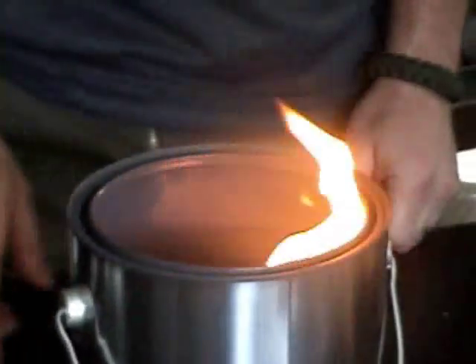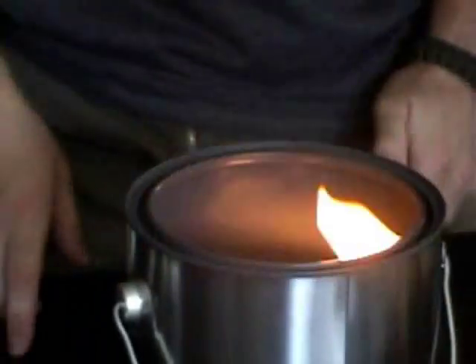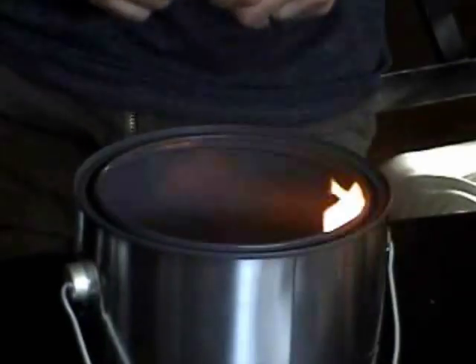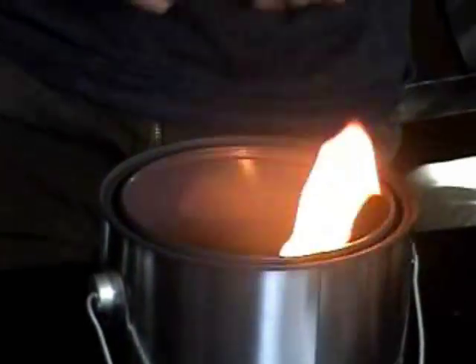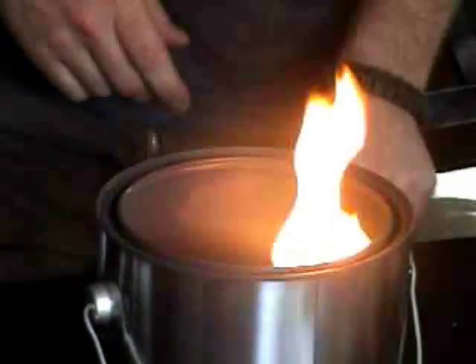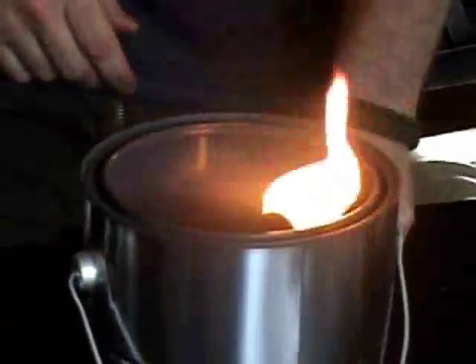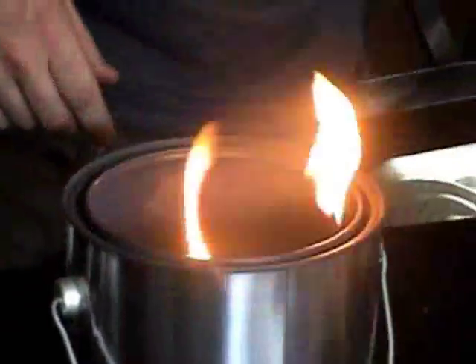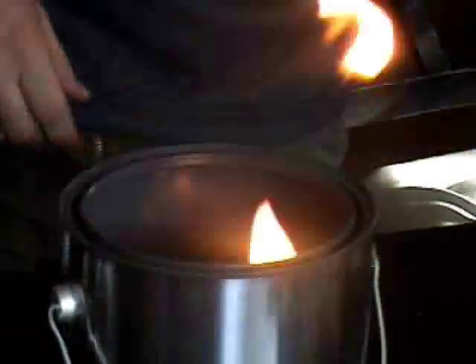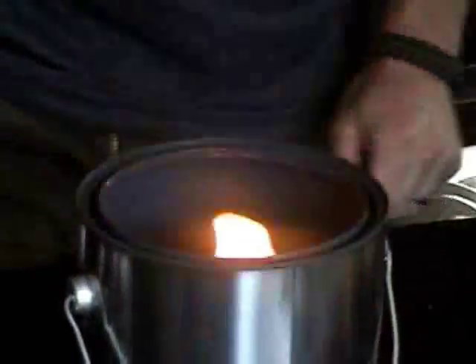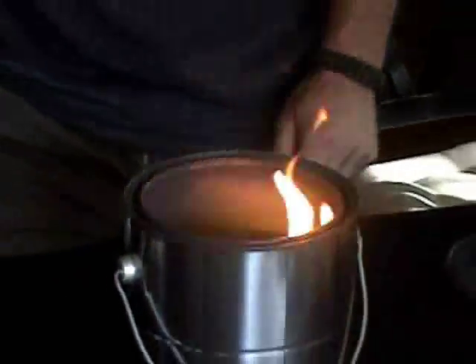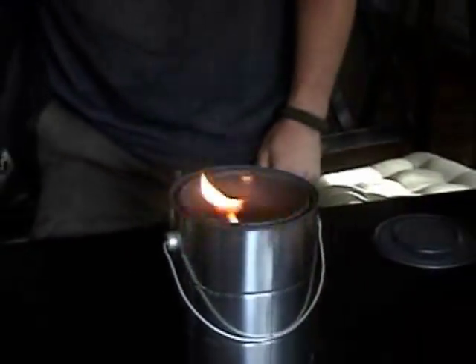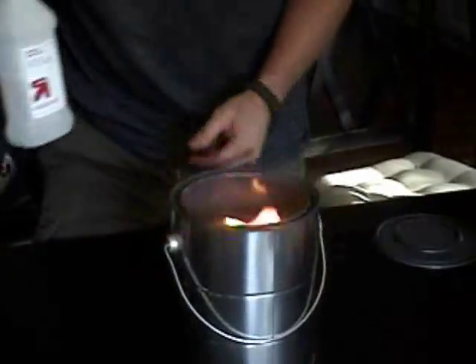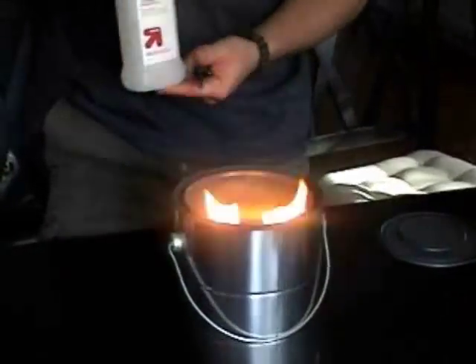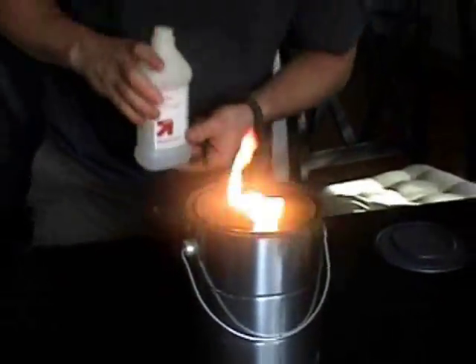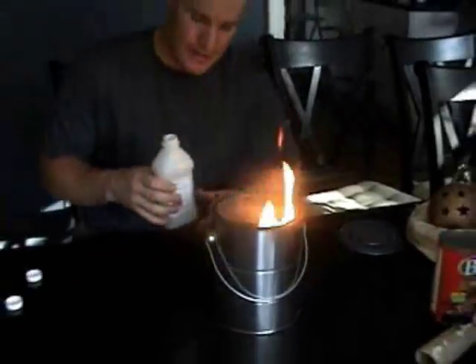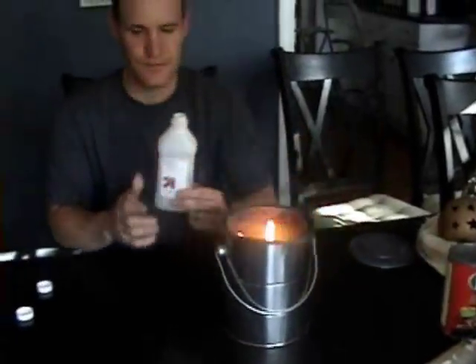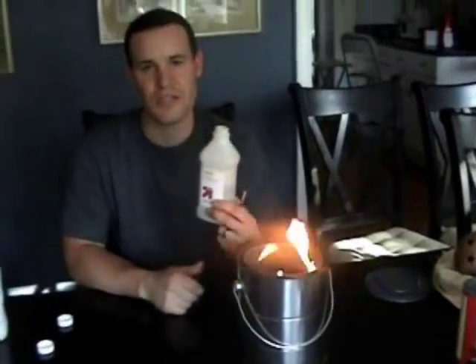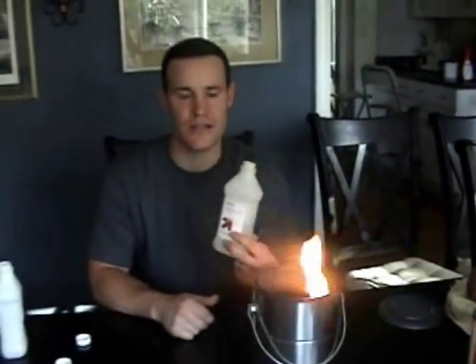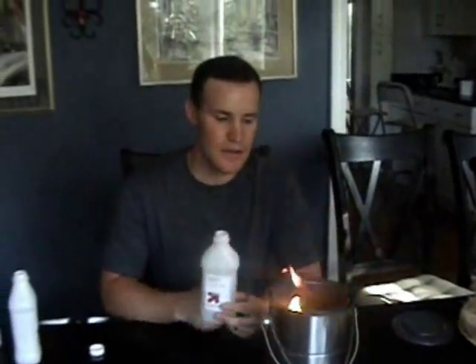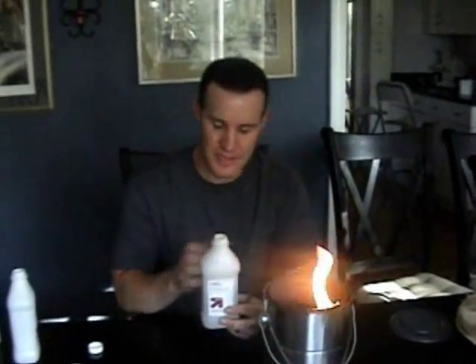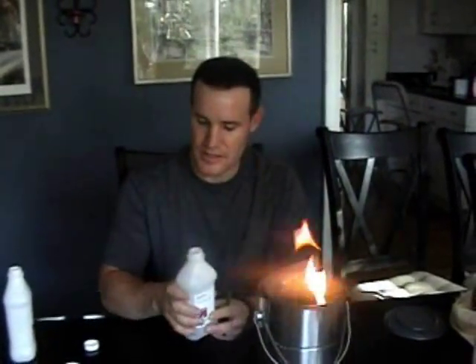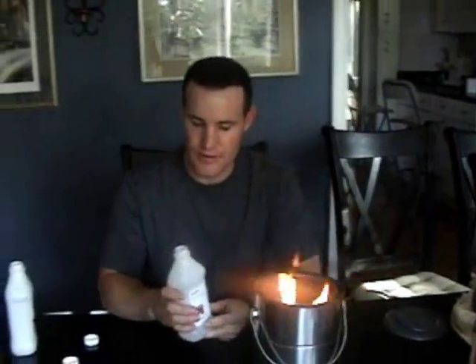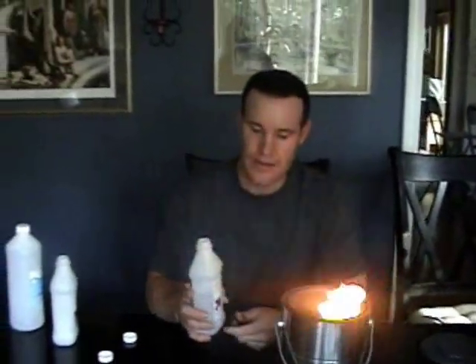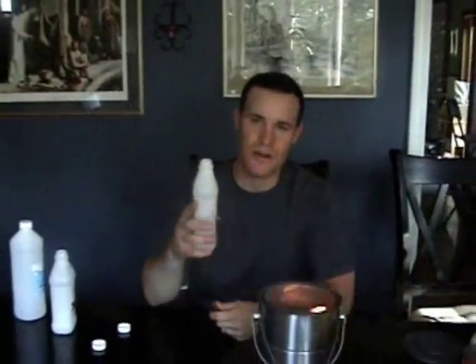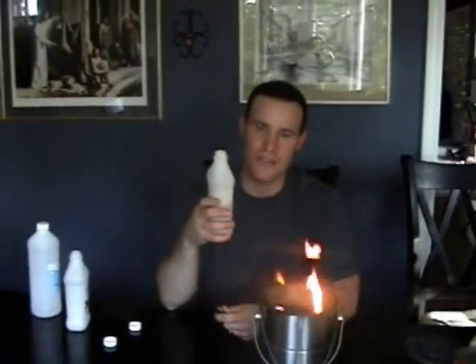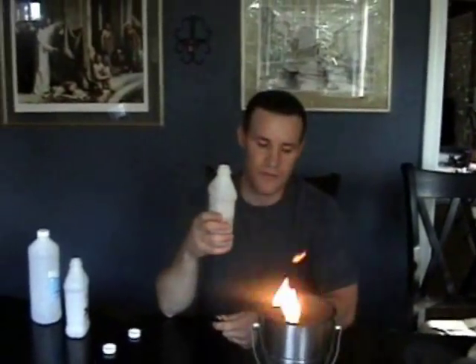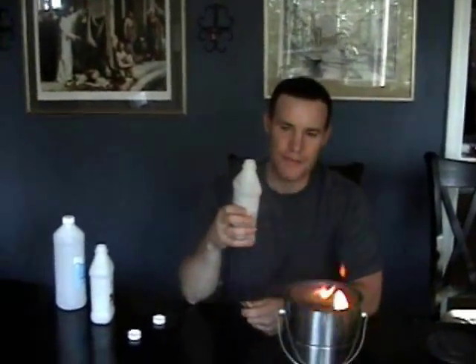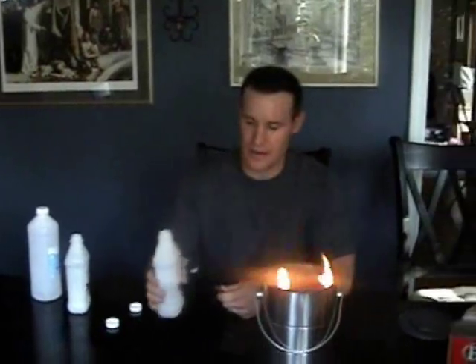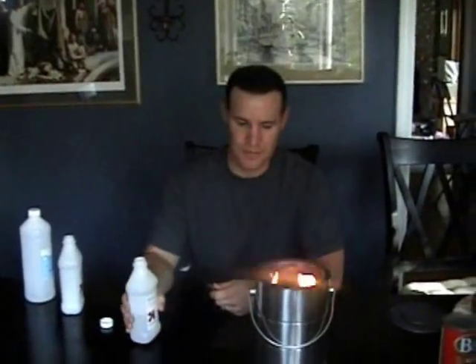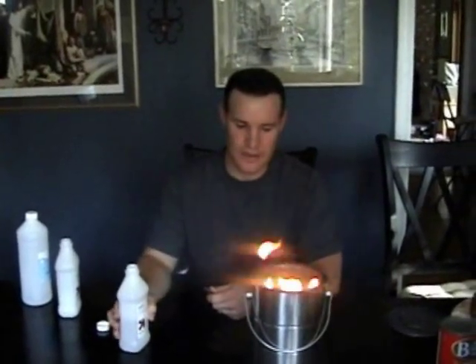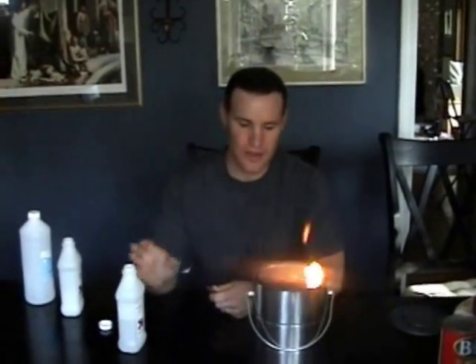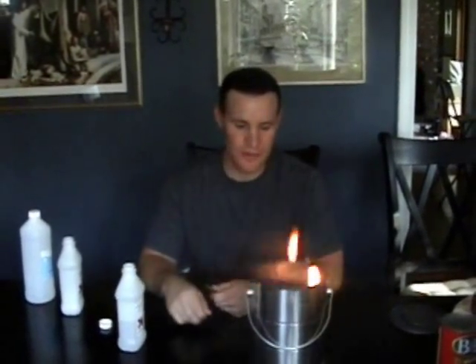This will burn for a number of hours. What you want to do is carry a bunch of these in your car, because as it burns down you'll want to continue to fill it up and keep it topped off.